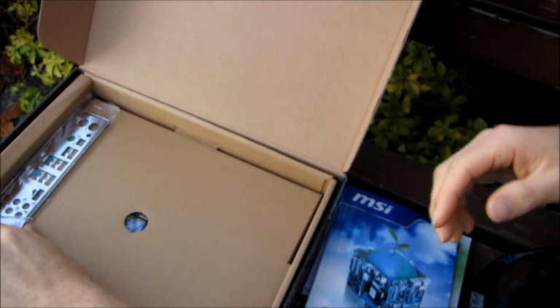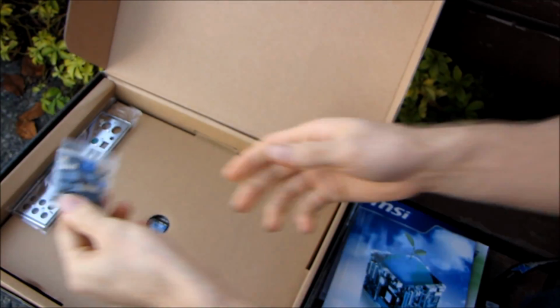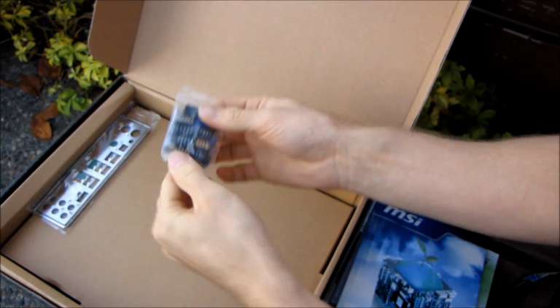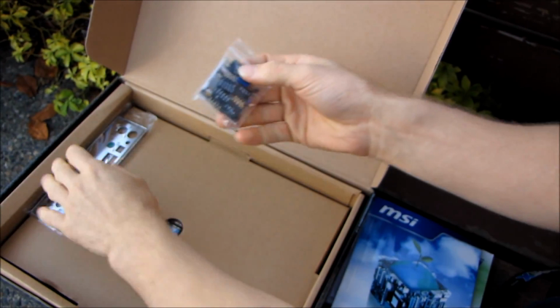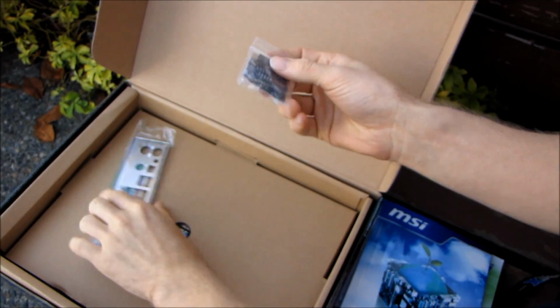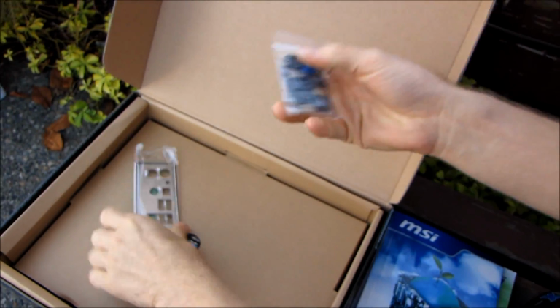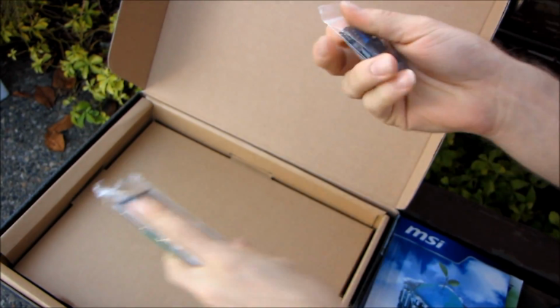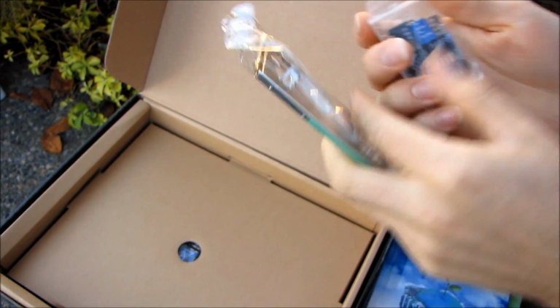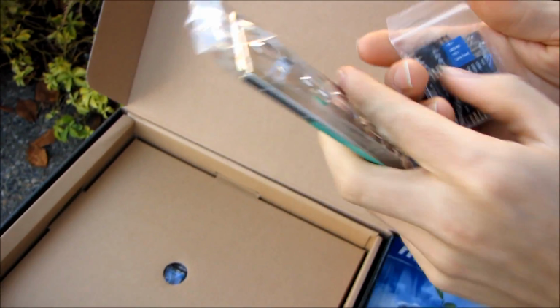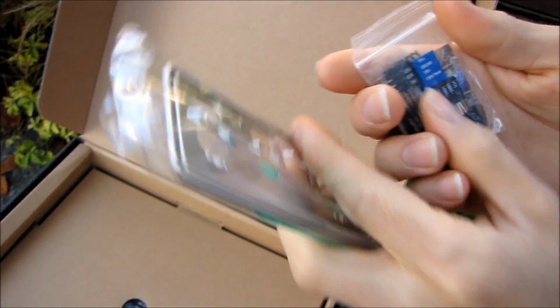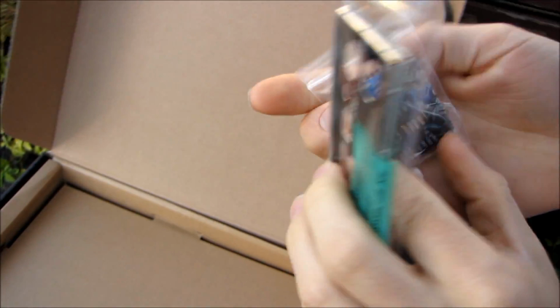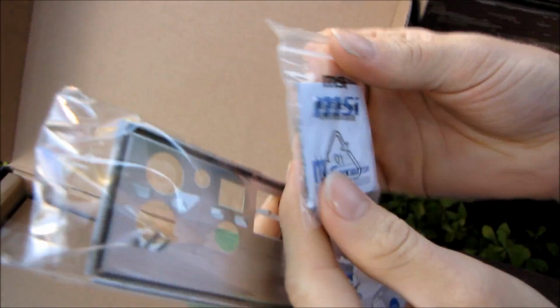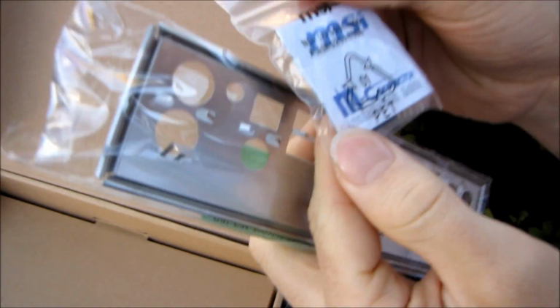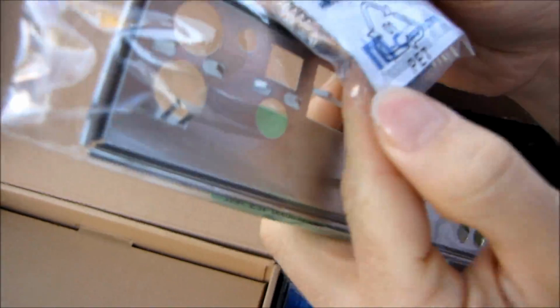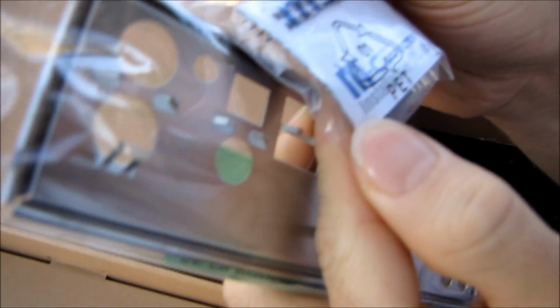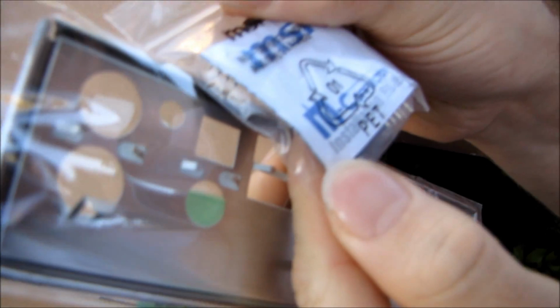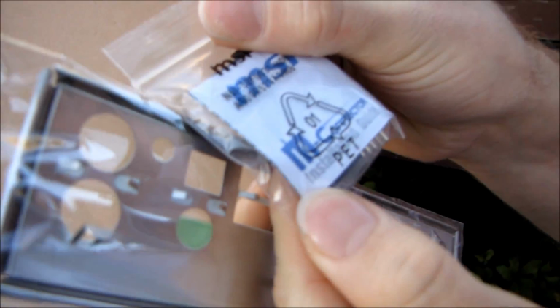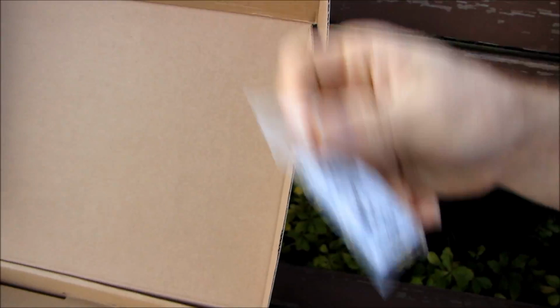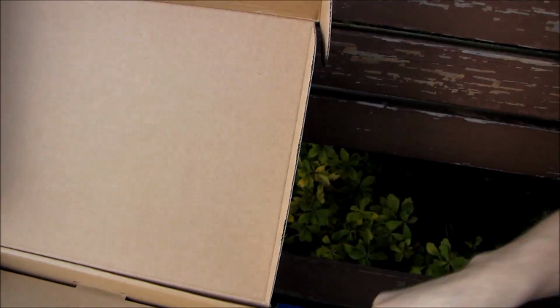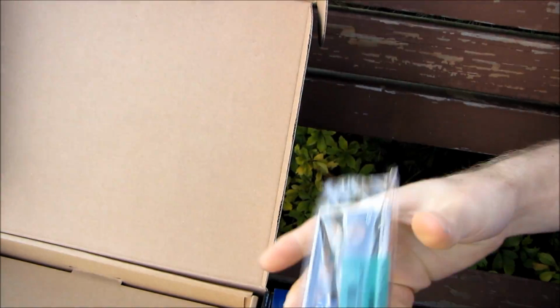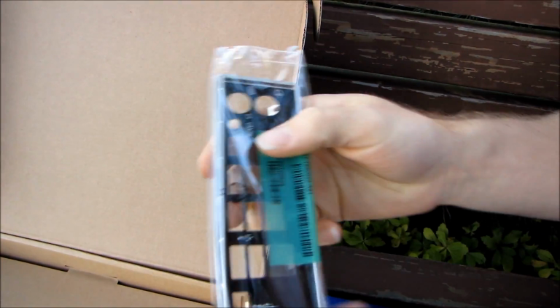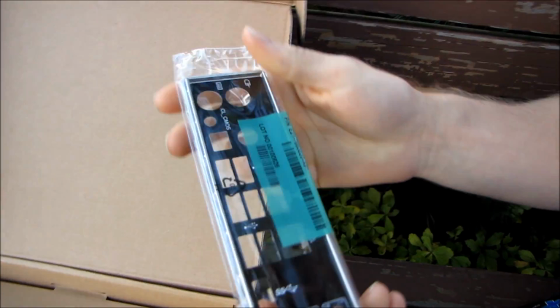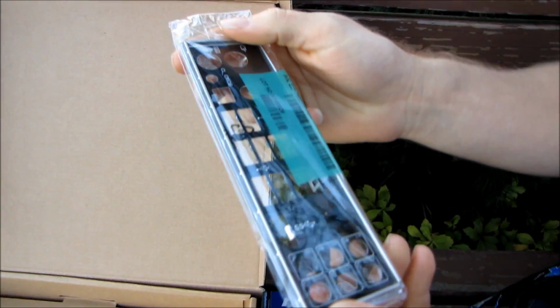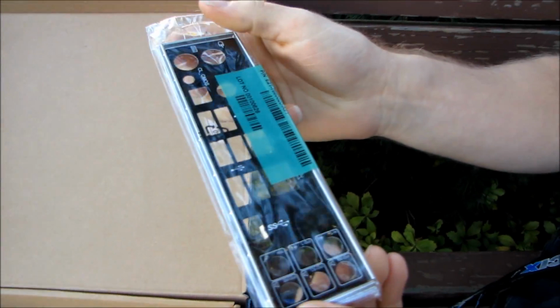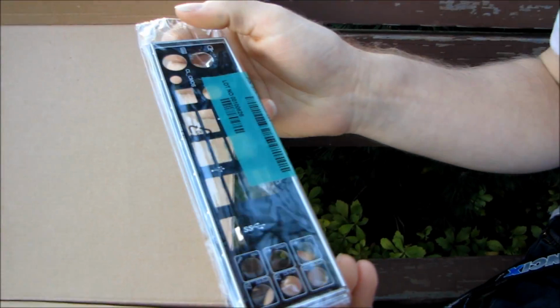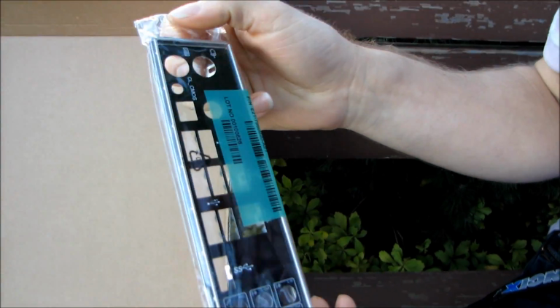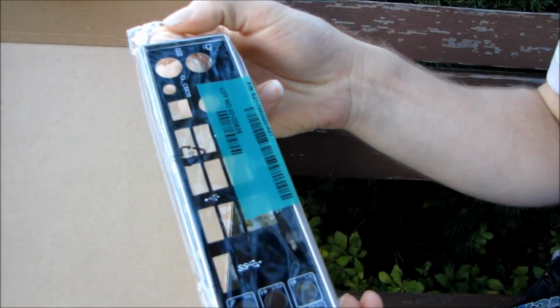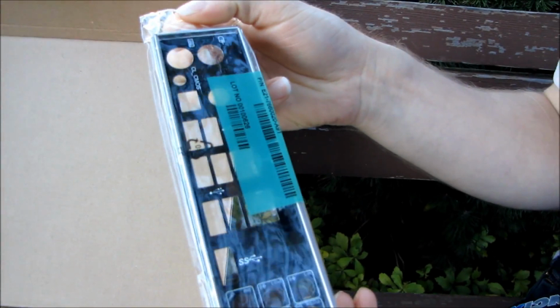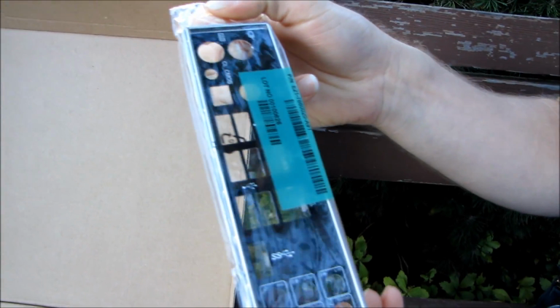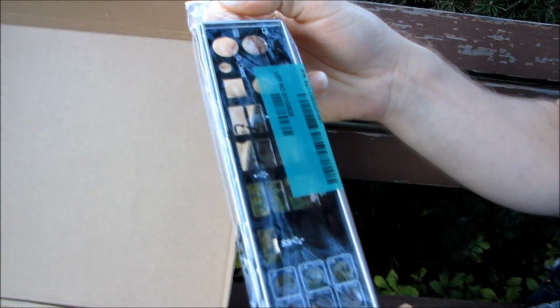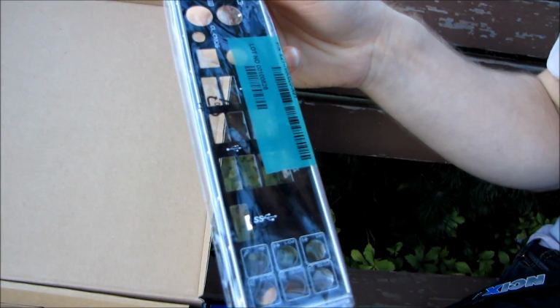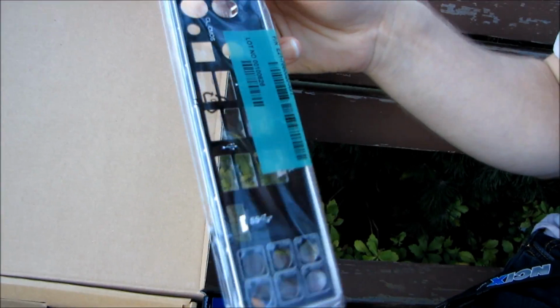Next we have some easy front panel connectors — the M connector, not to be confused with the Q connector — as well as an I/O shield.